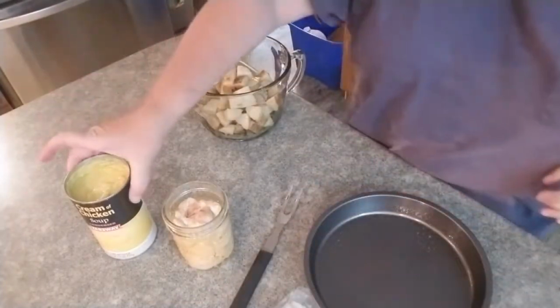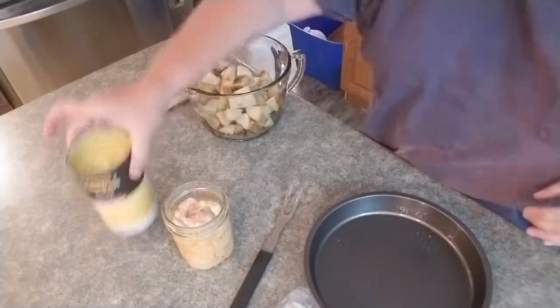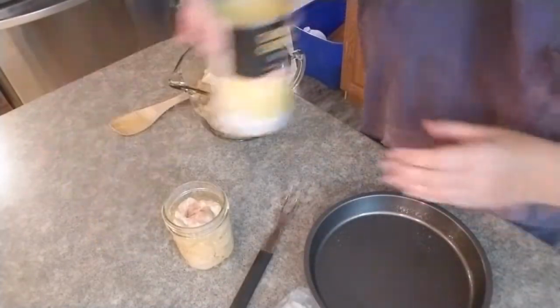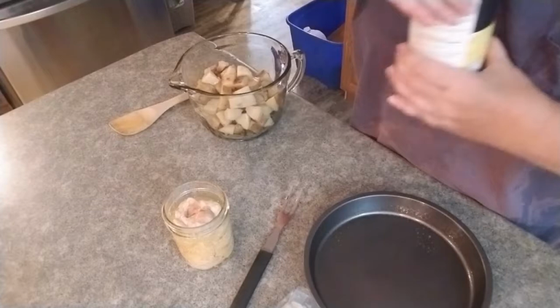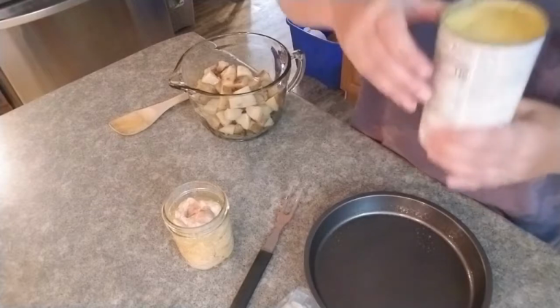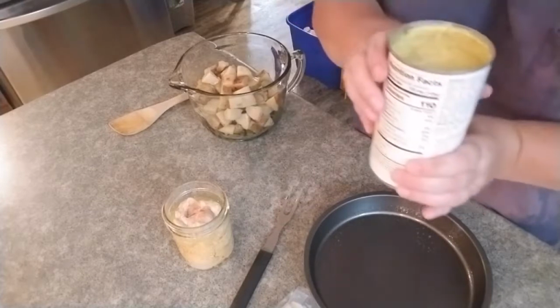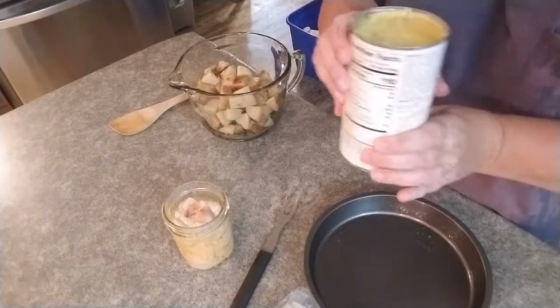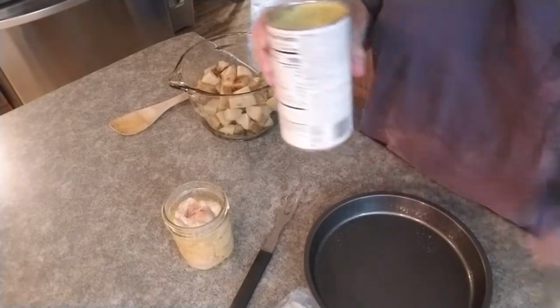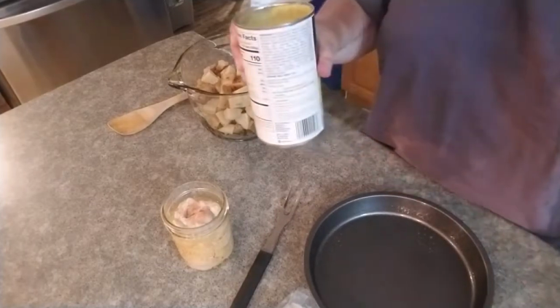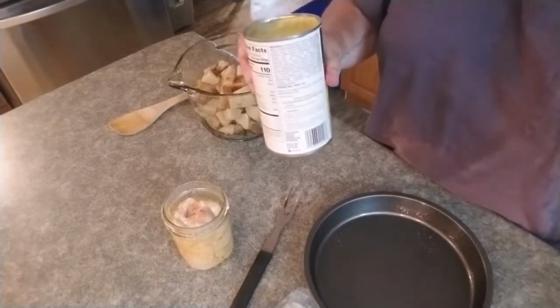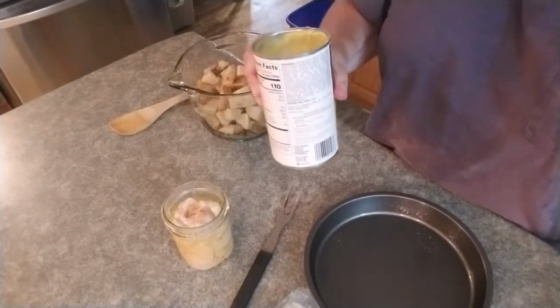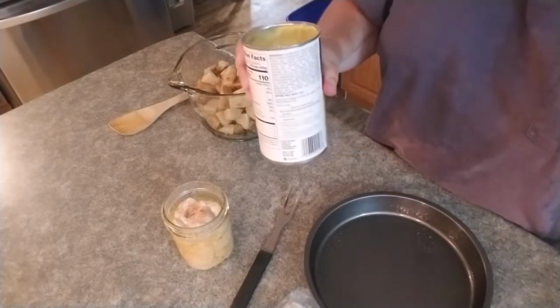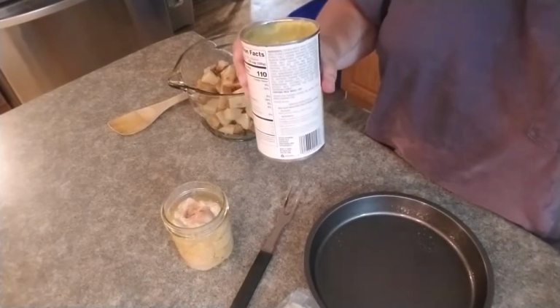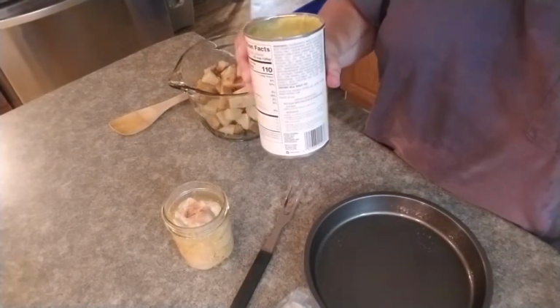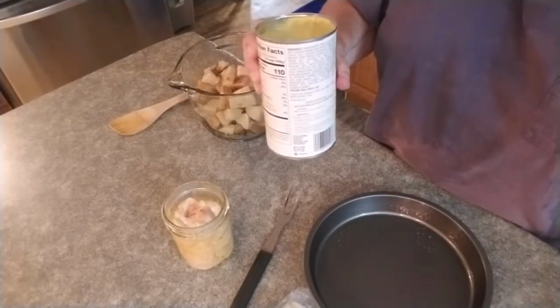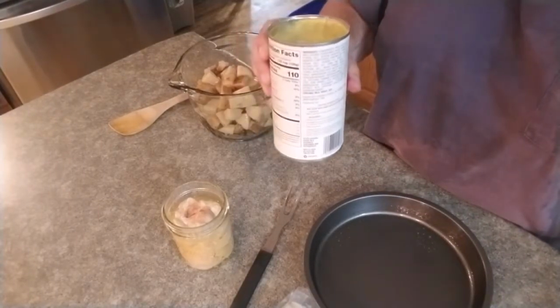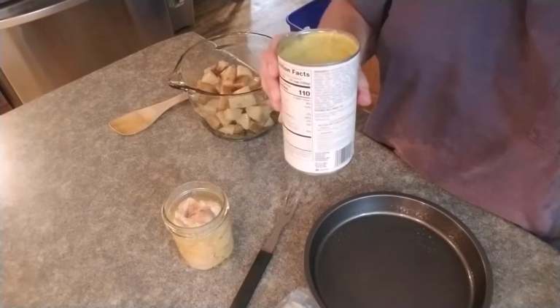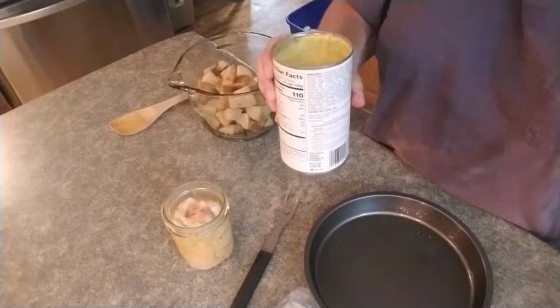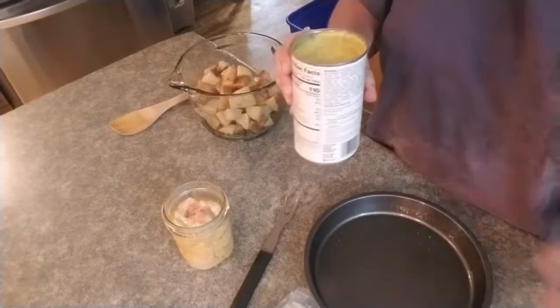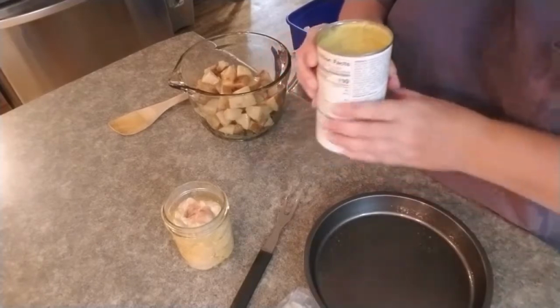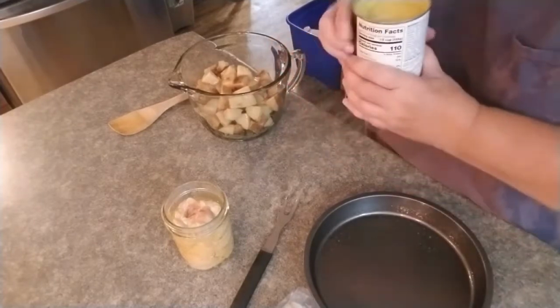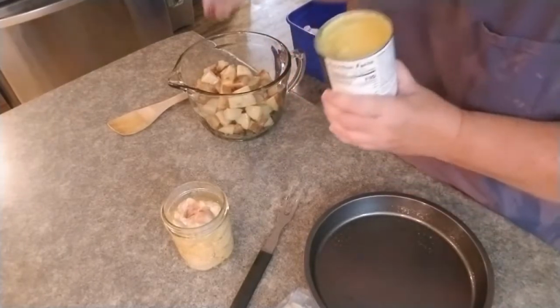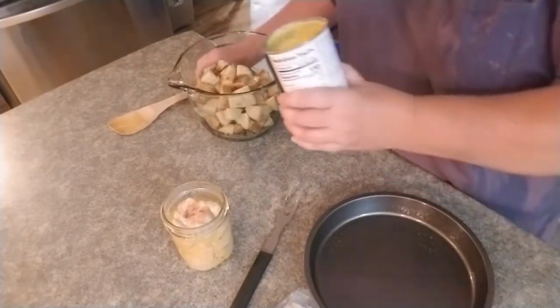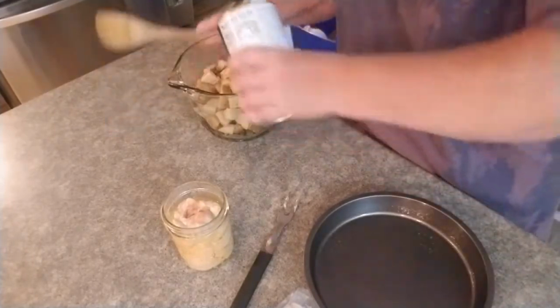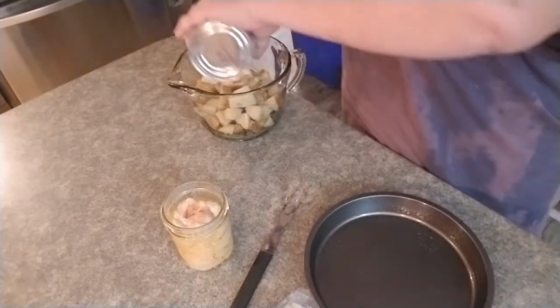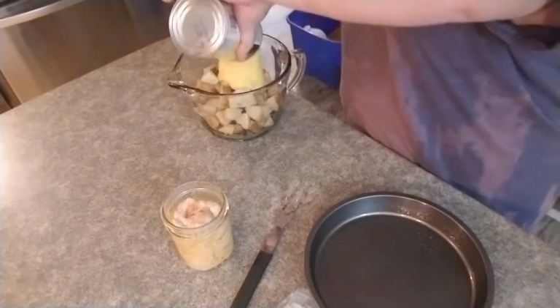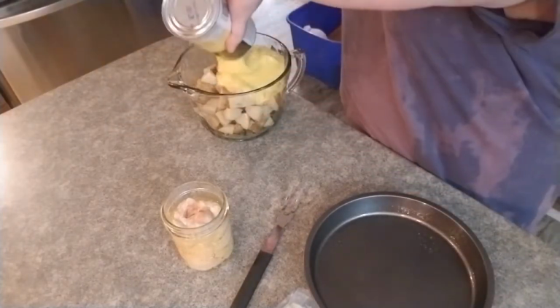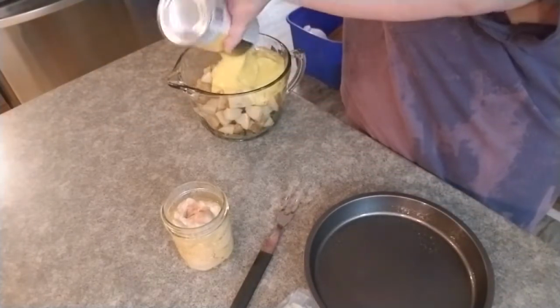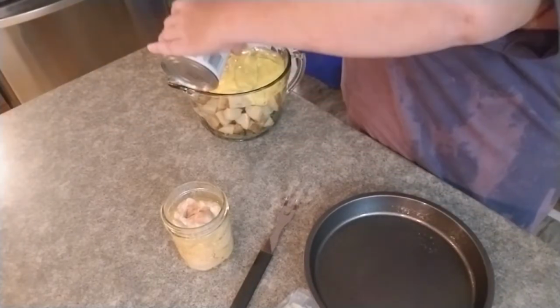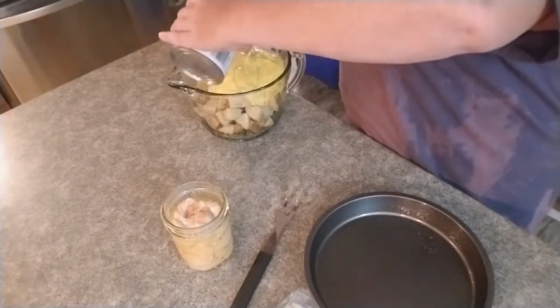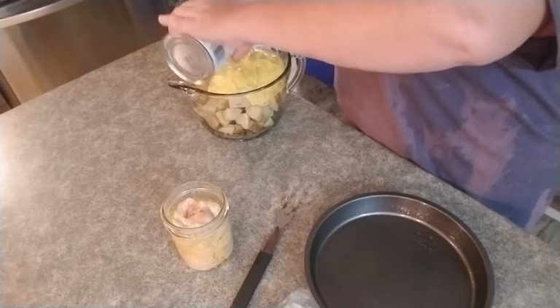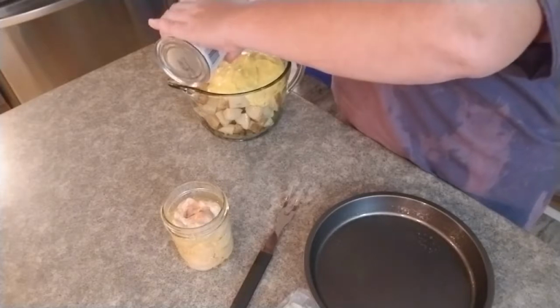The recipe called for a couple small cans of cream of chicken soup, but I happen to have one large one. So we're going to put that in there with a cooking spoon.